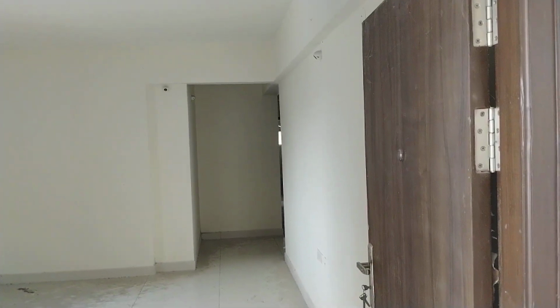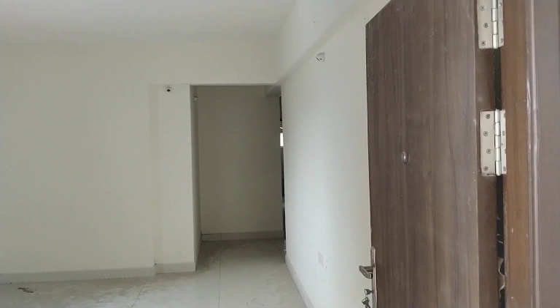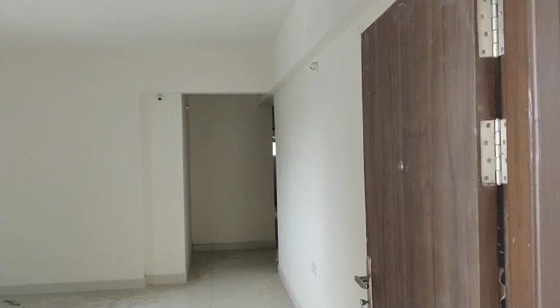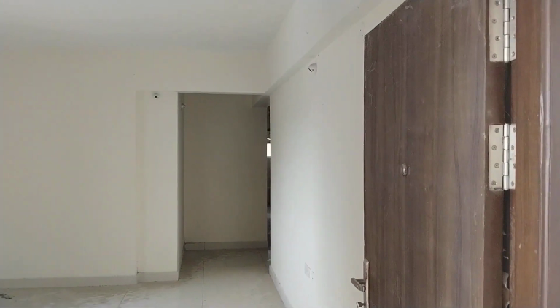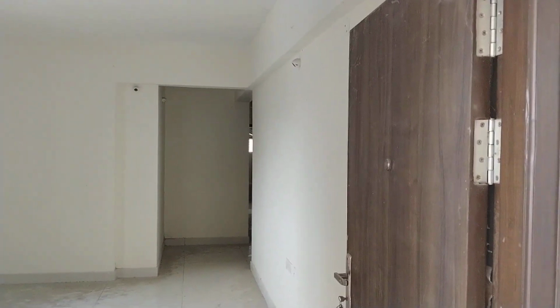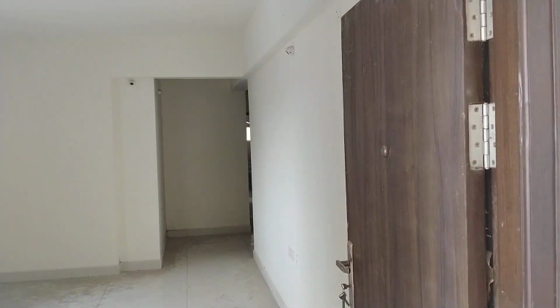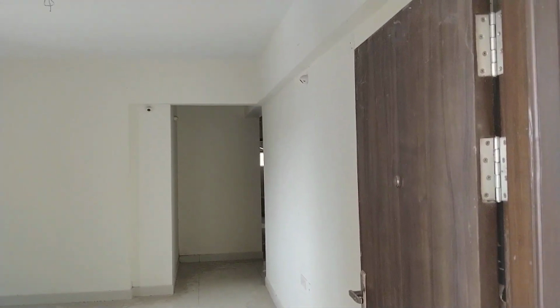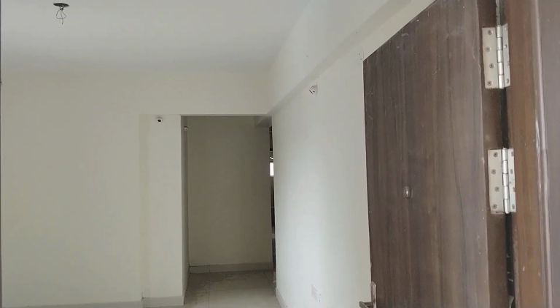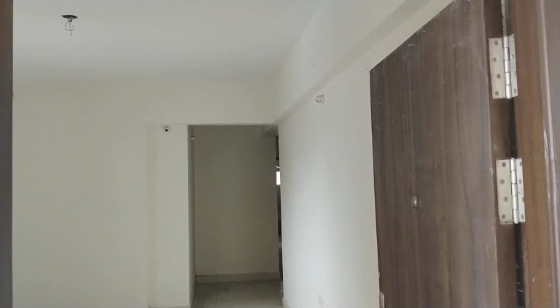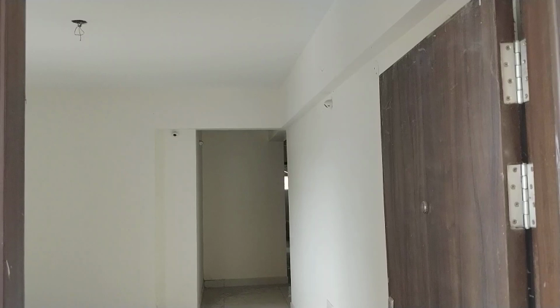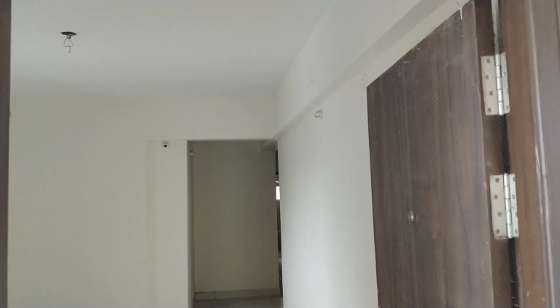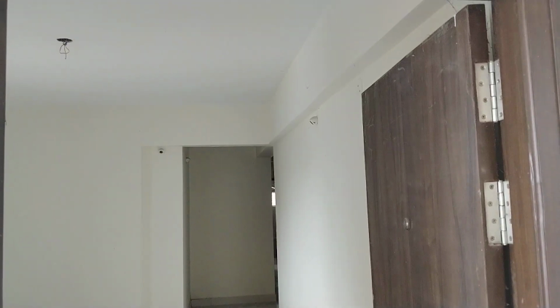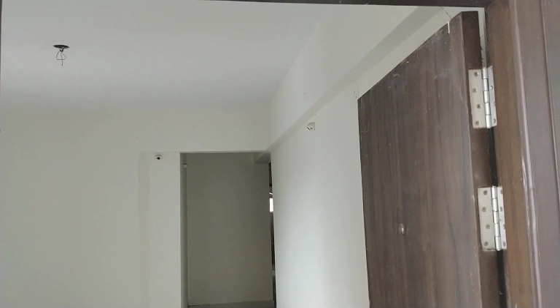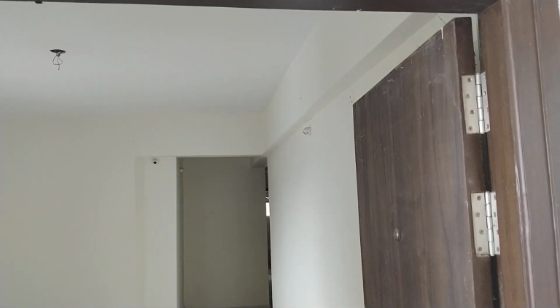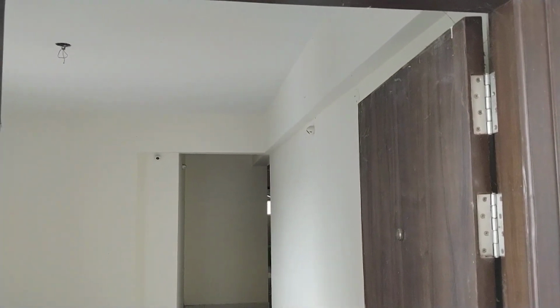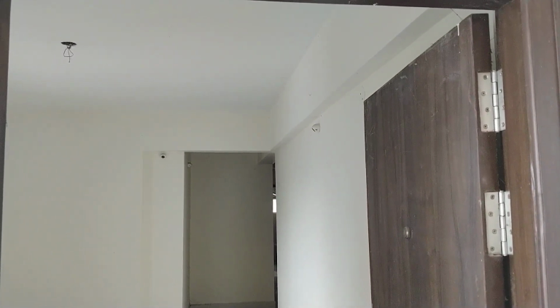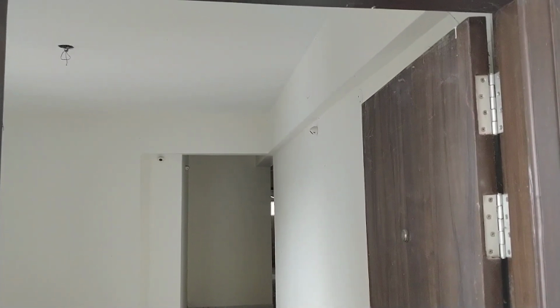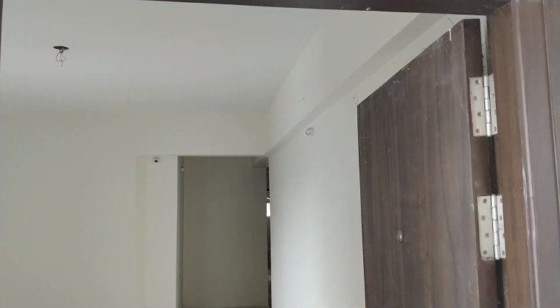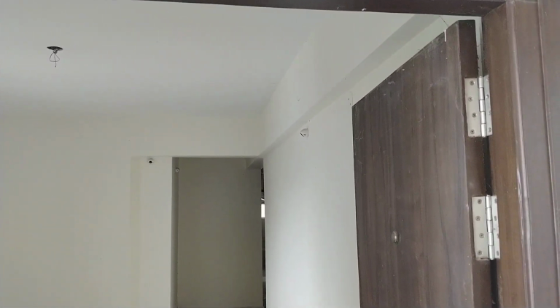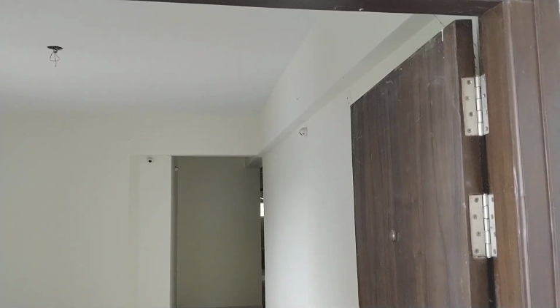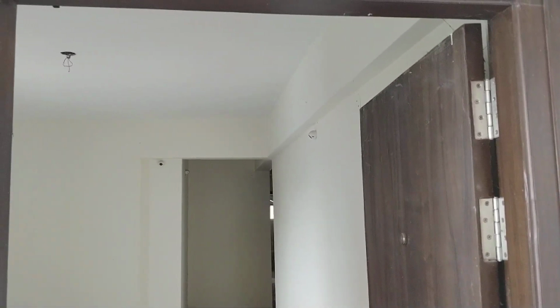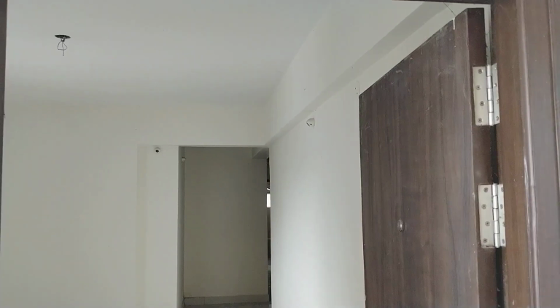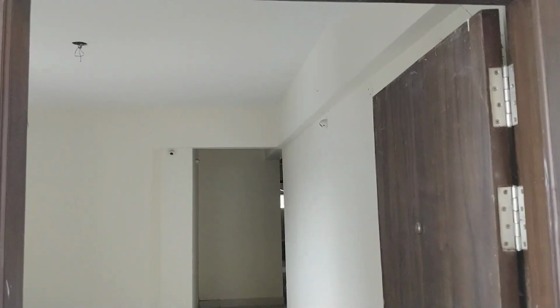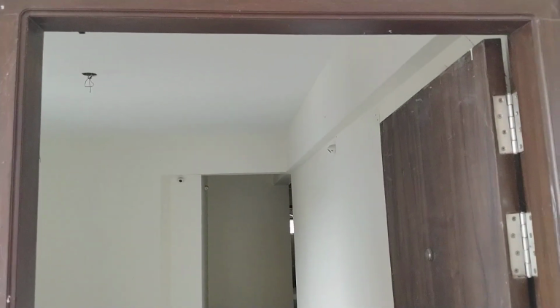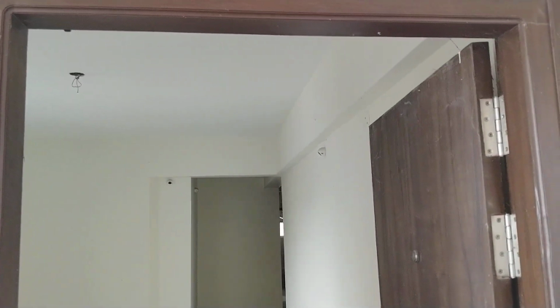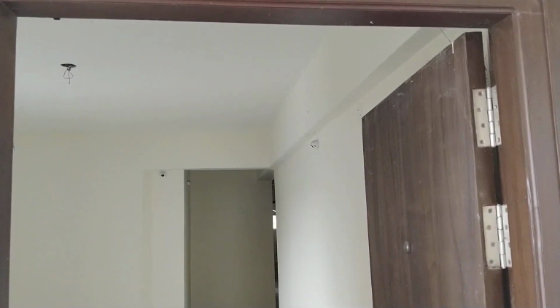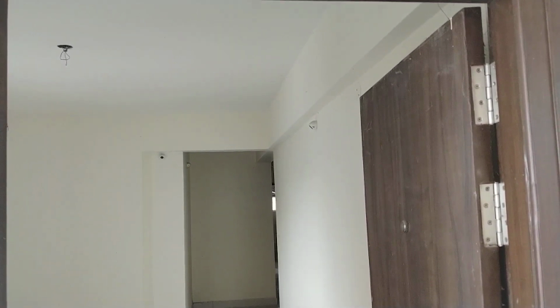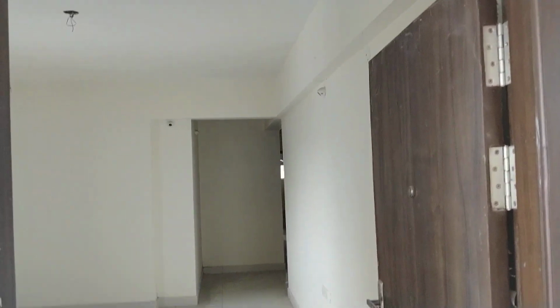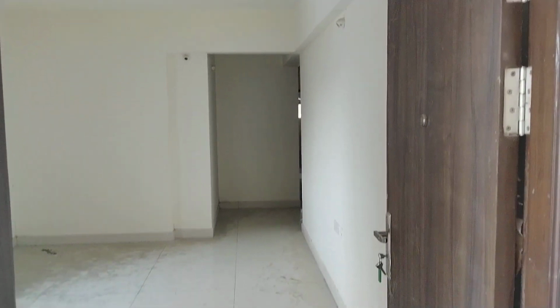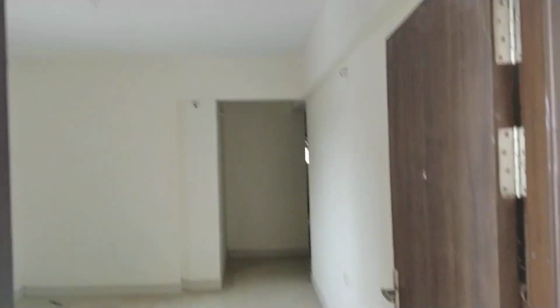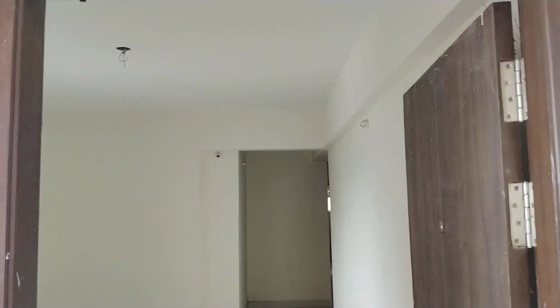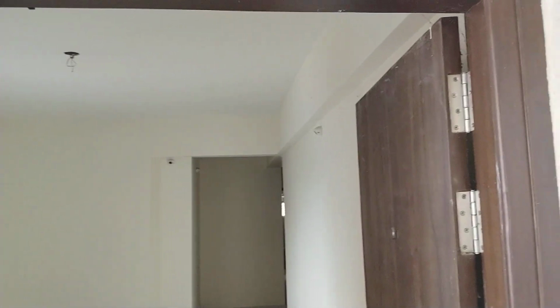Welcome to MG Global Properties. Today we are in Kaytlapur location in Hyderabad. Here we have 3BHK sales available in this property, West Facing available in this property. I am showing you one West Facing flat in 3BHK, and here will be the entrance.